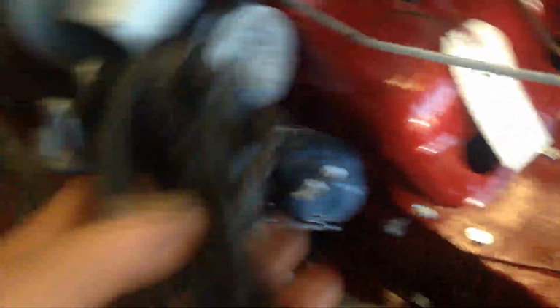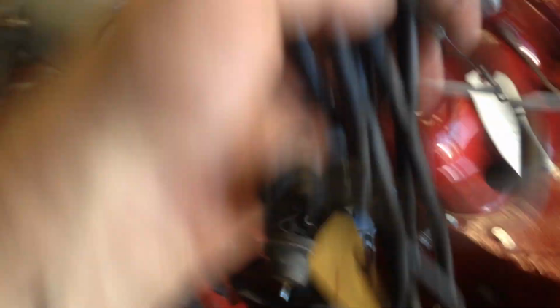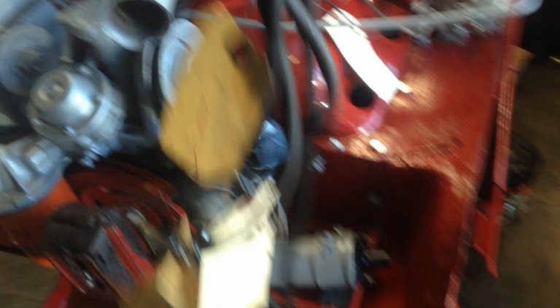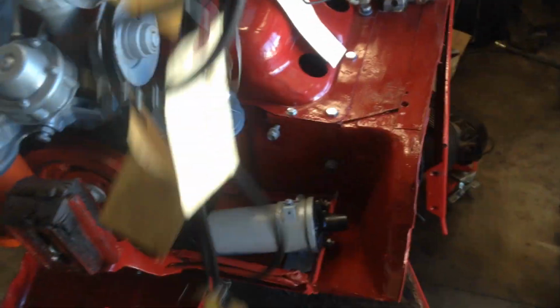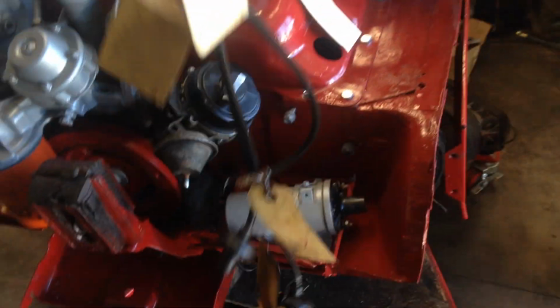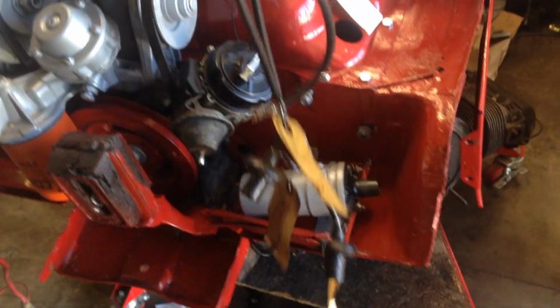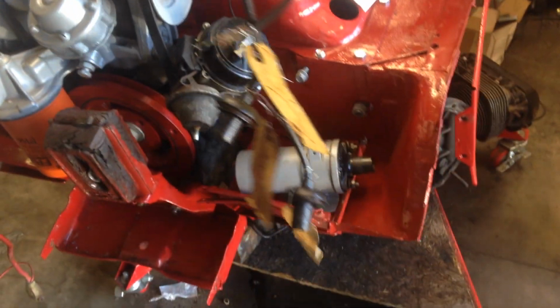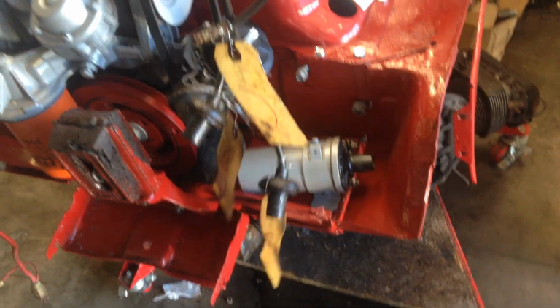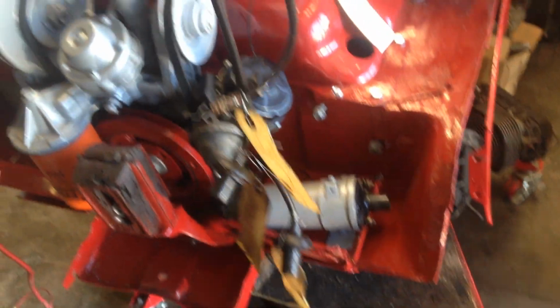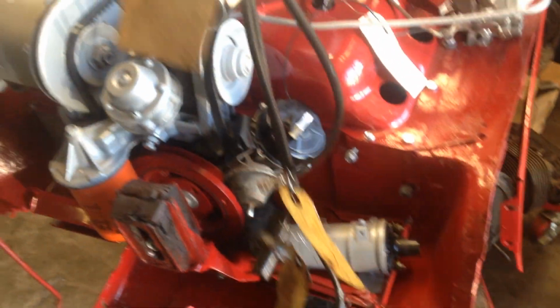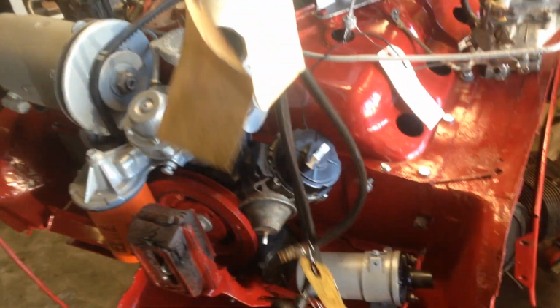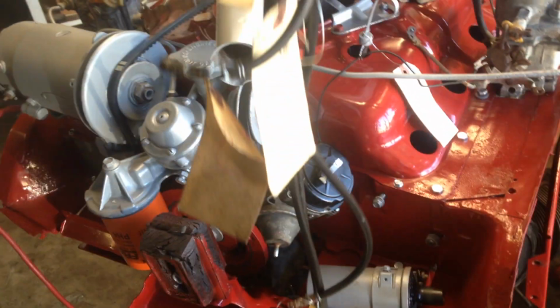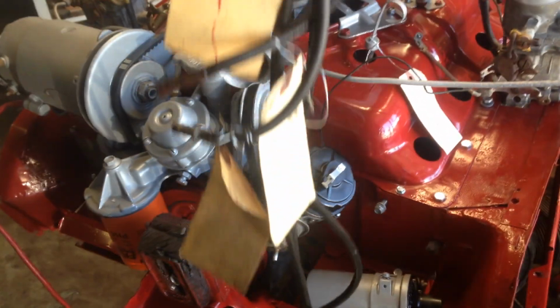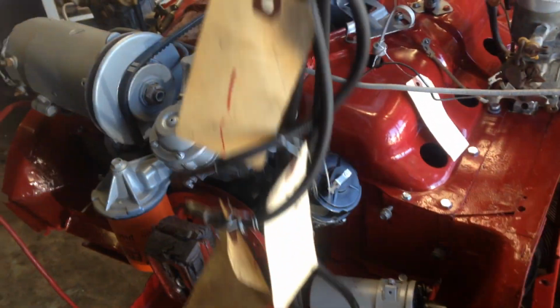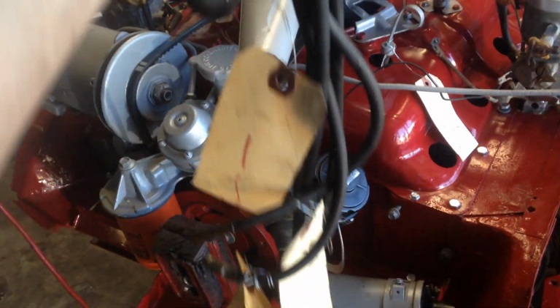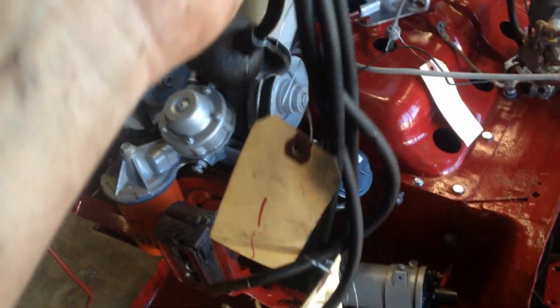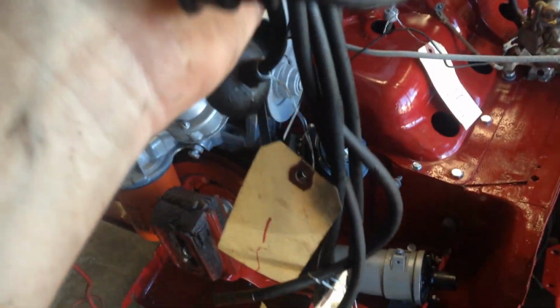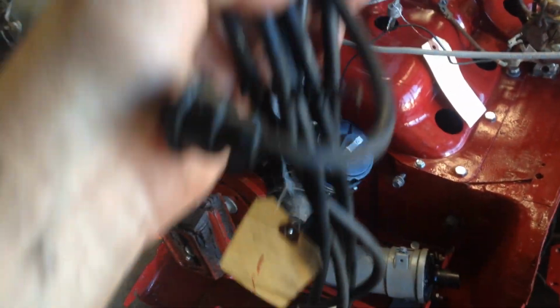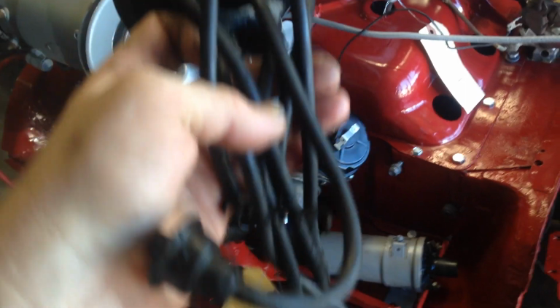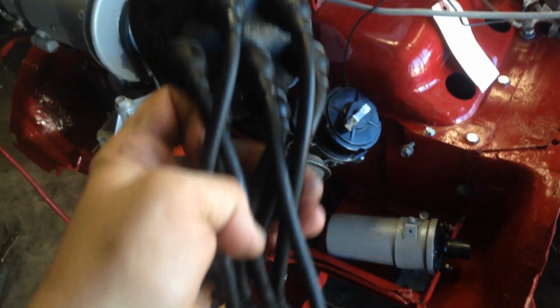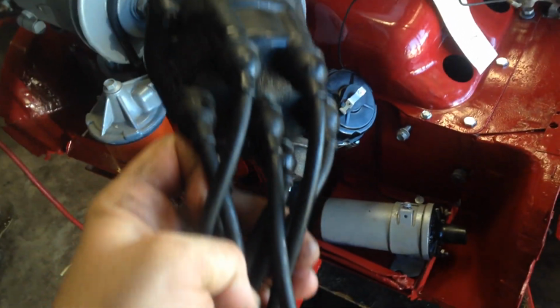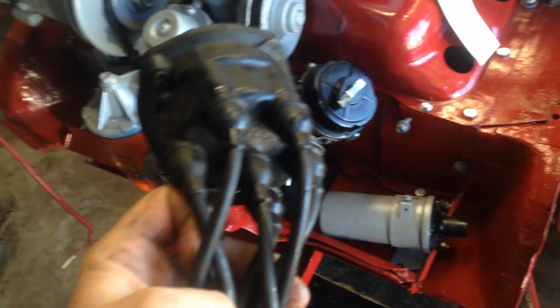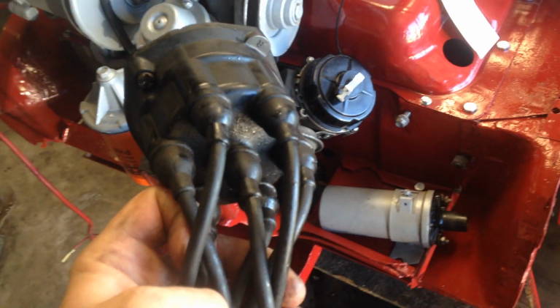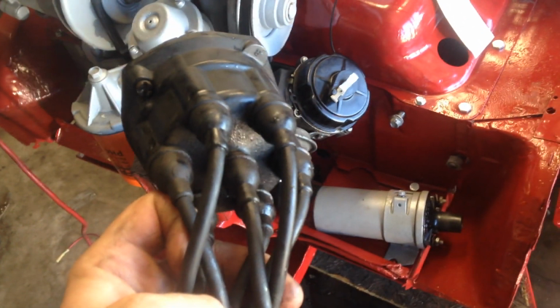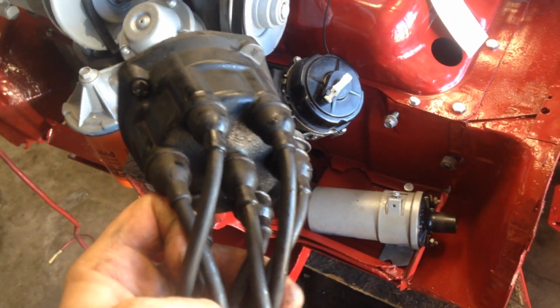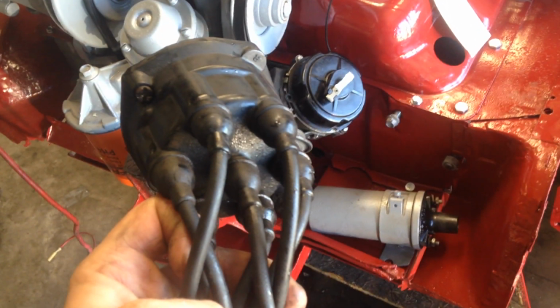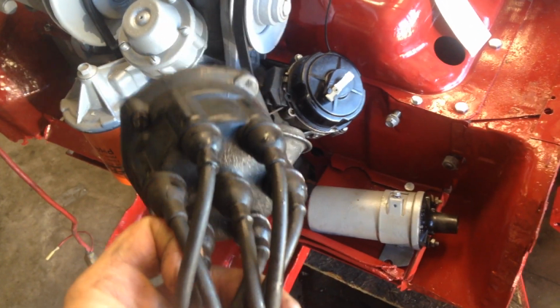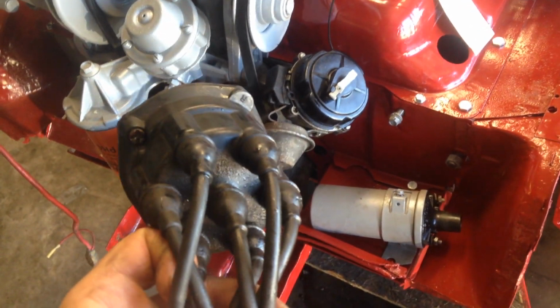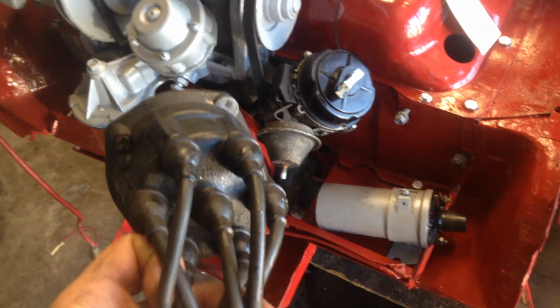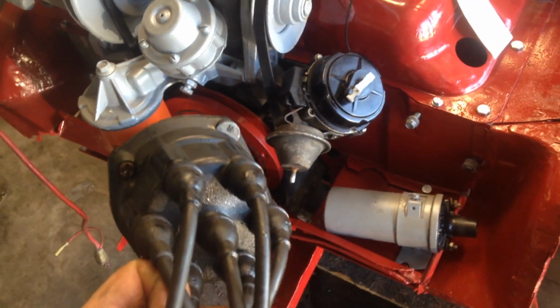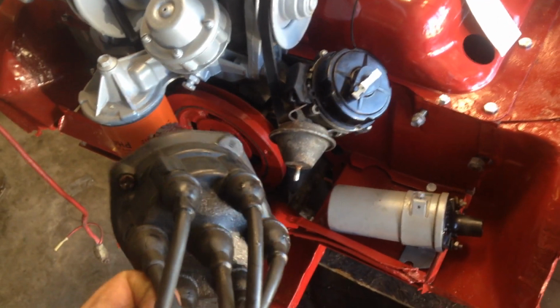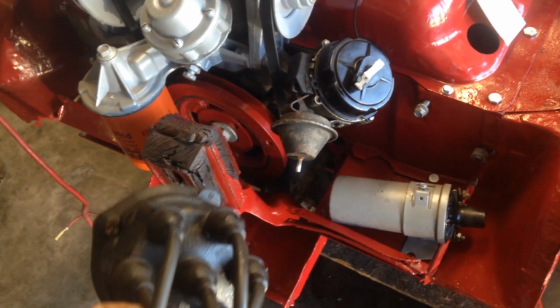I numbered all the plug wires so I can put them back where I got them. Otherwise, it gets very confusing very fast. Let's go ahead and do that.